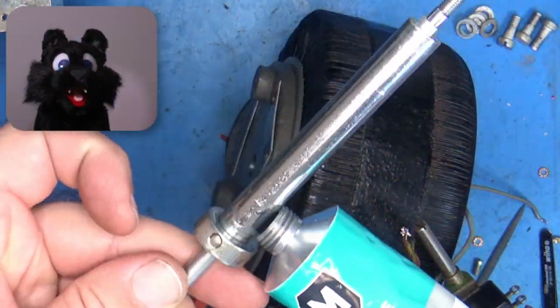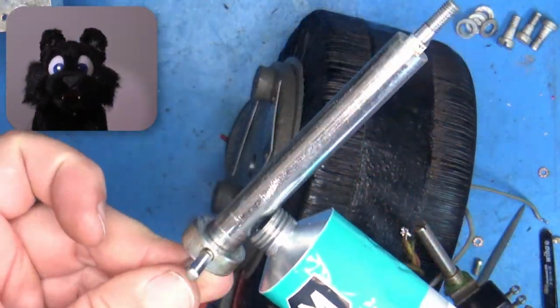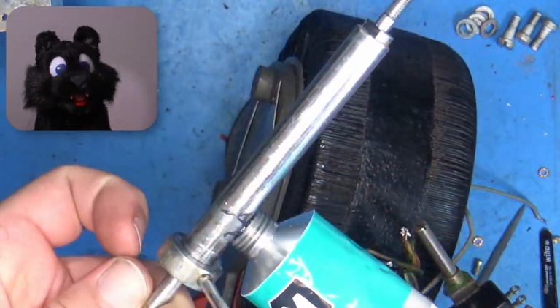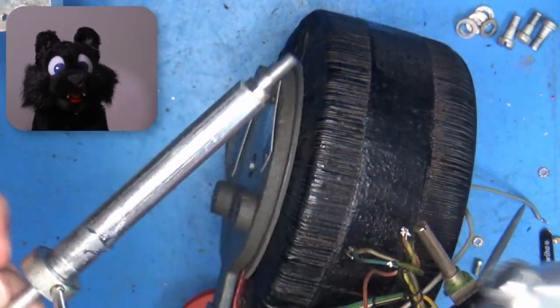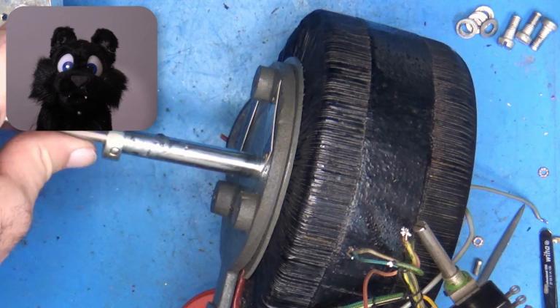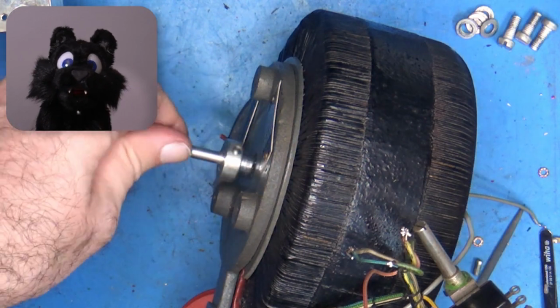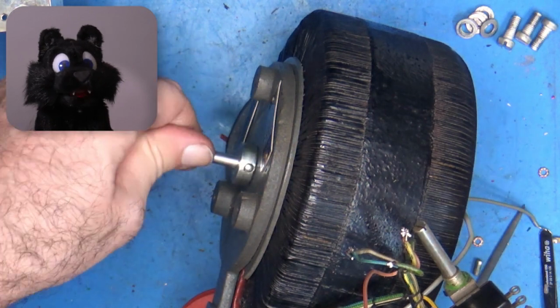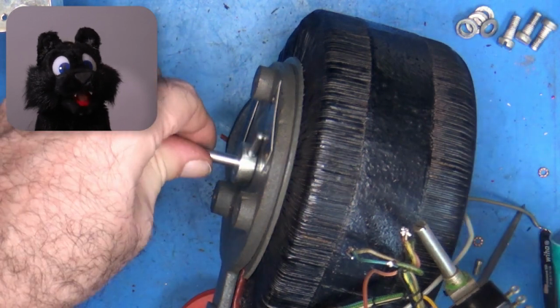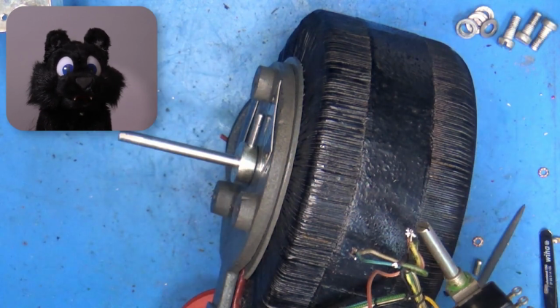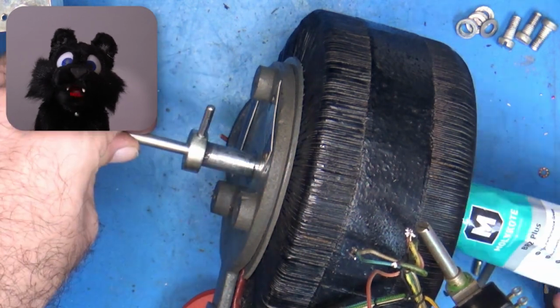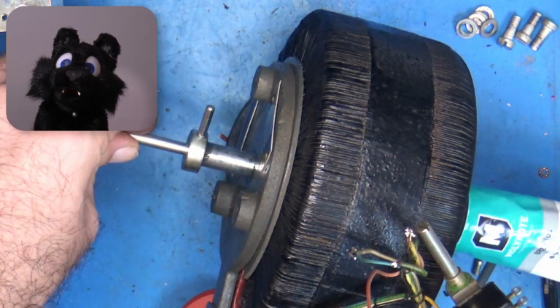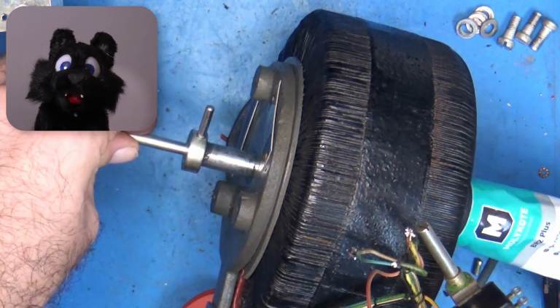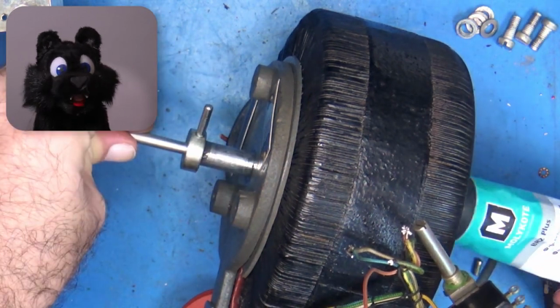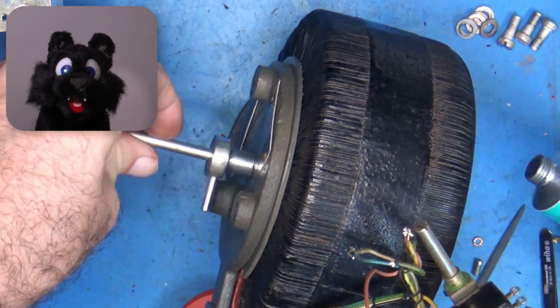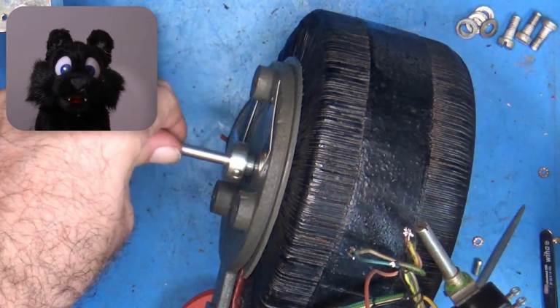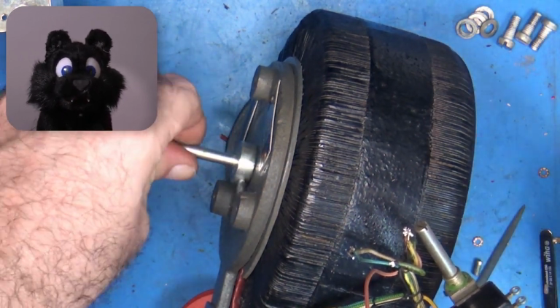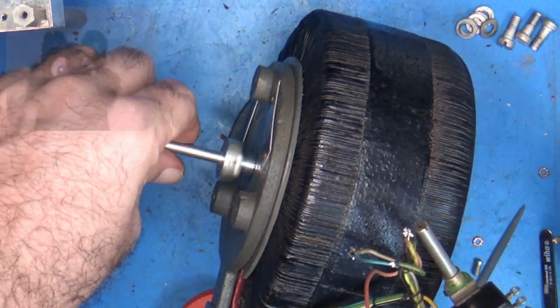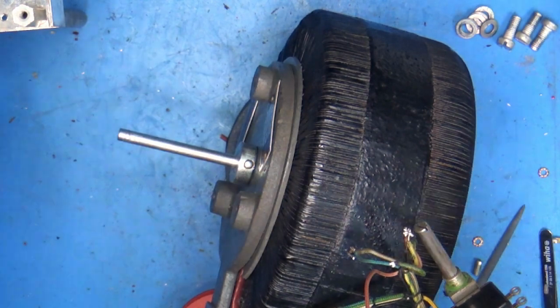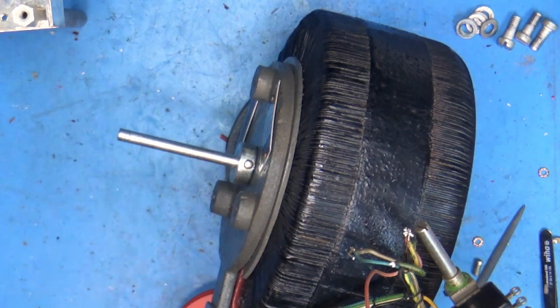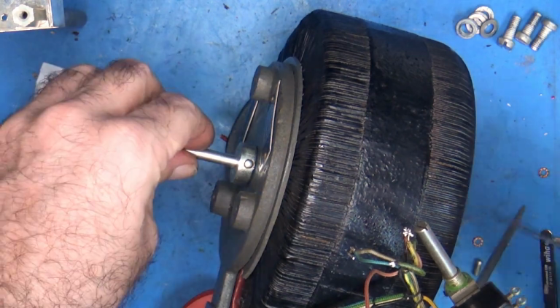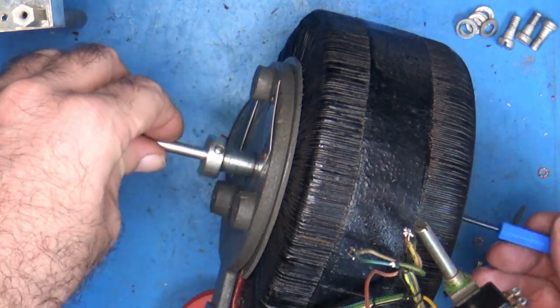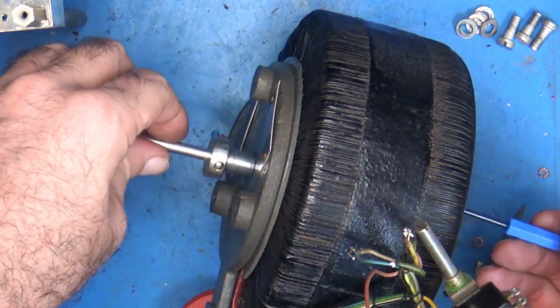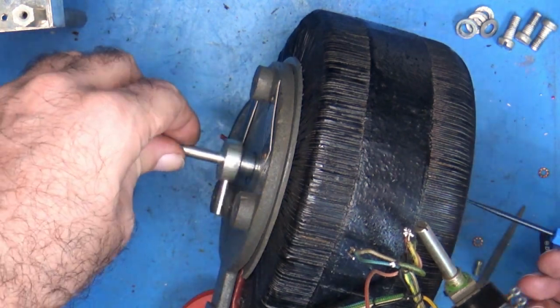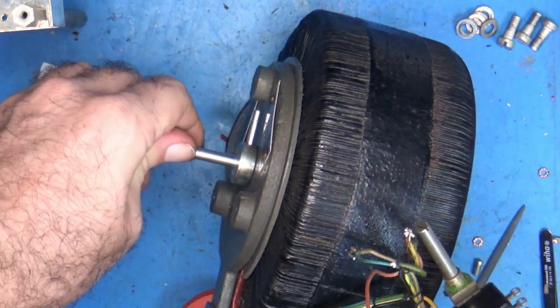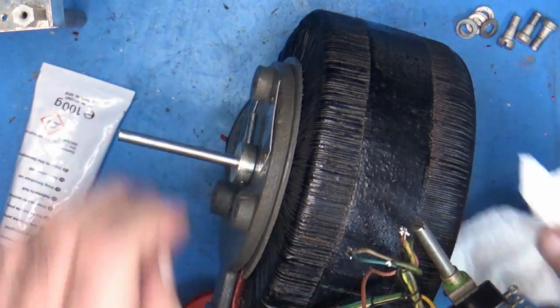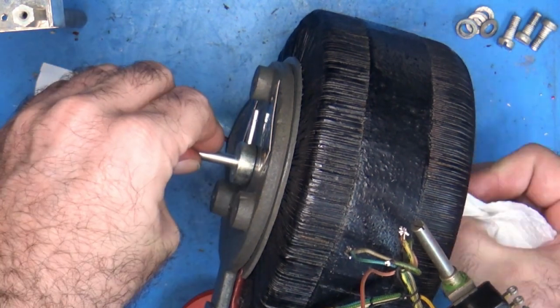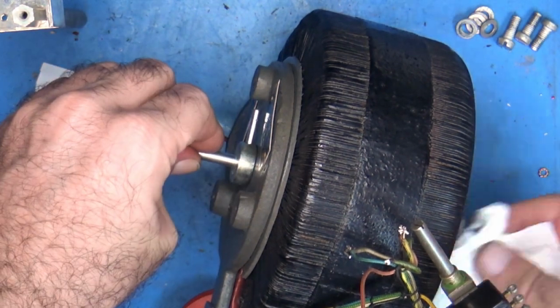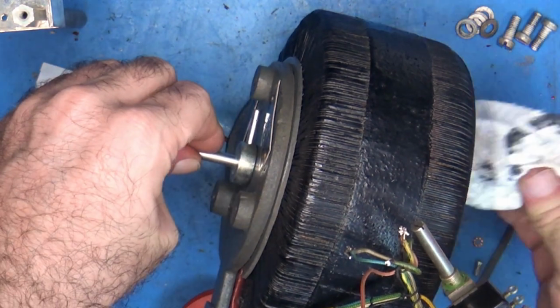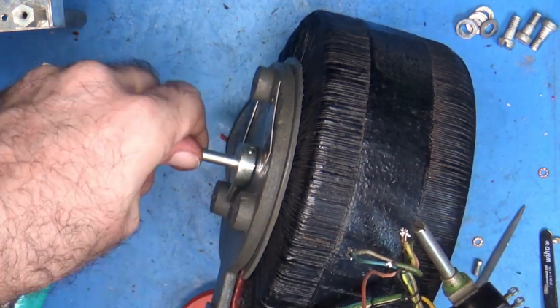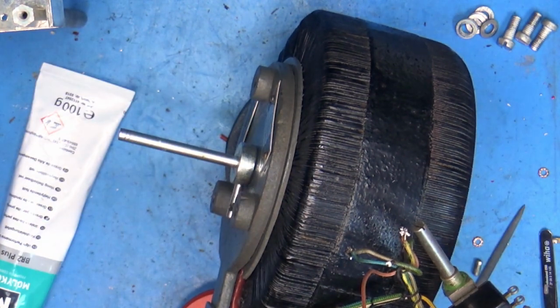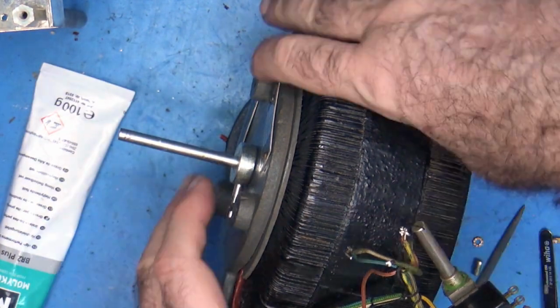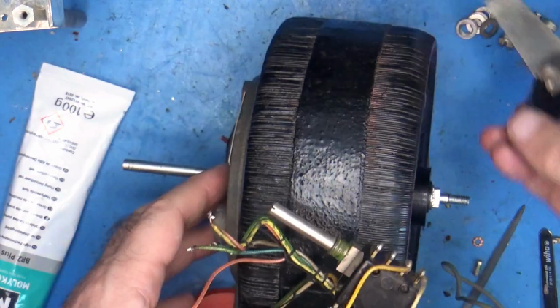Greasing up the Variac axle and attaching the roller.